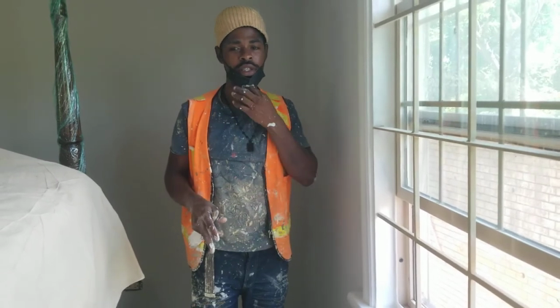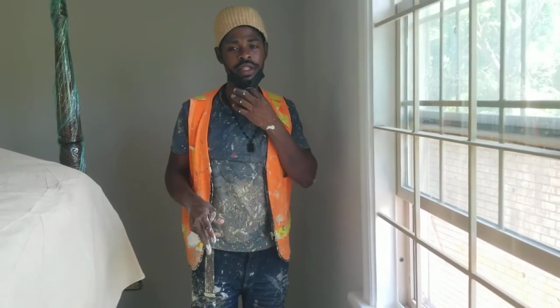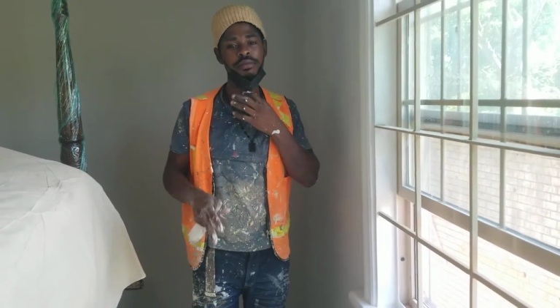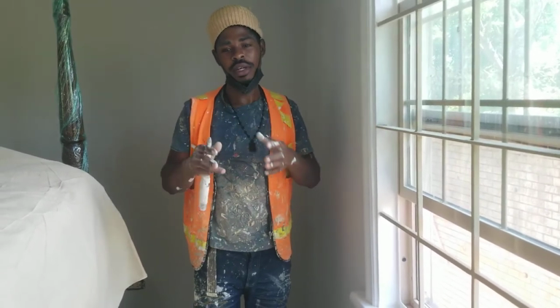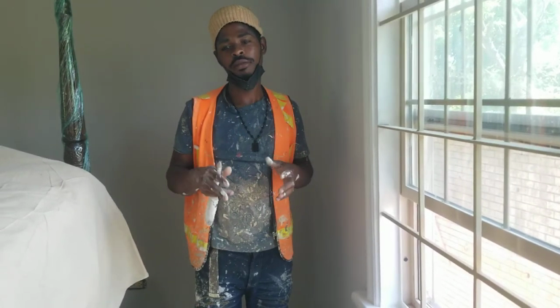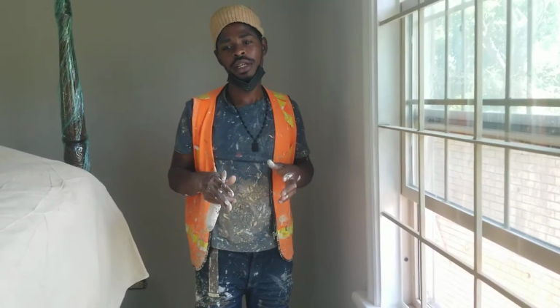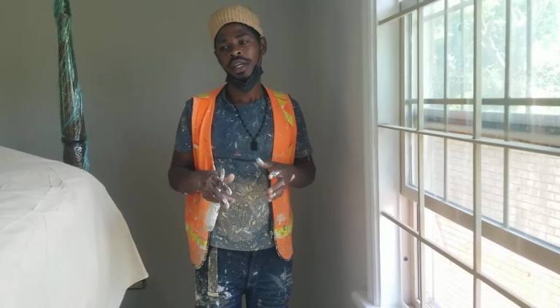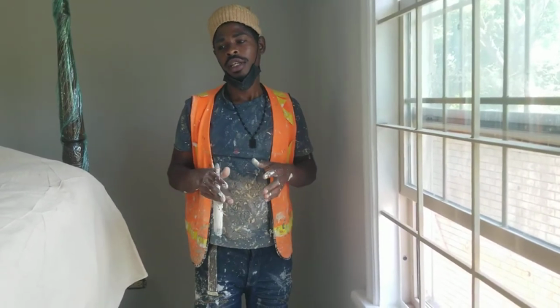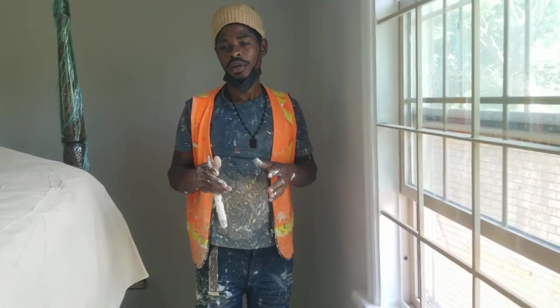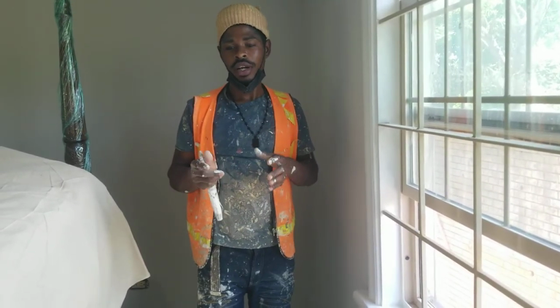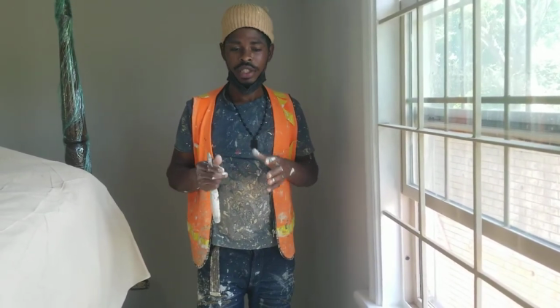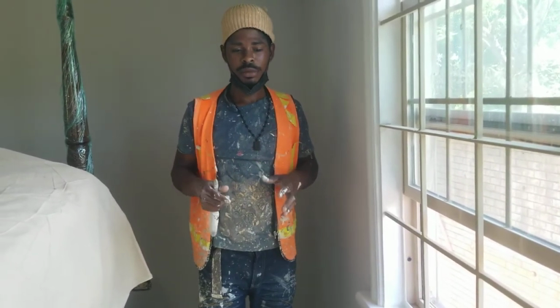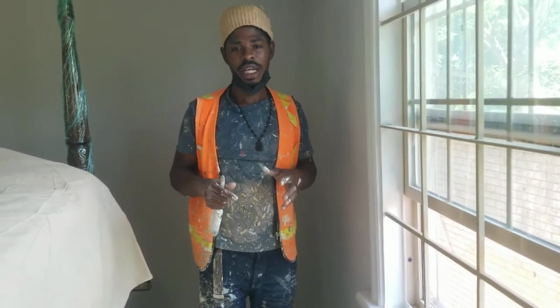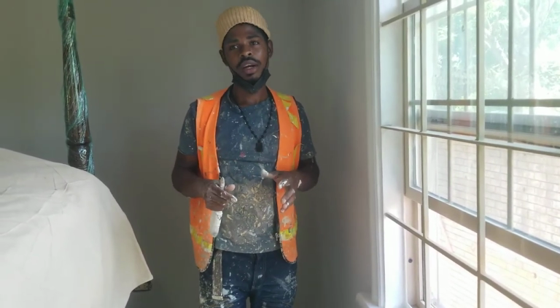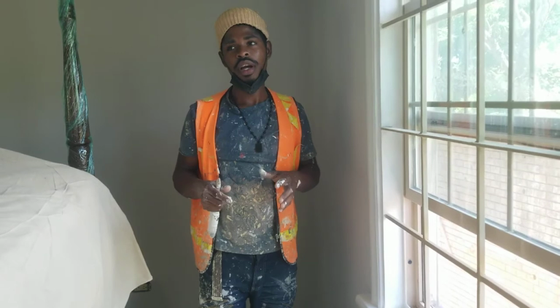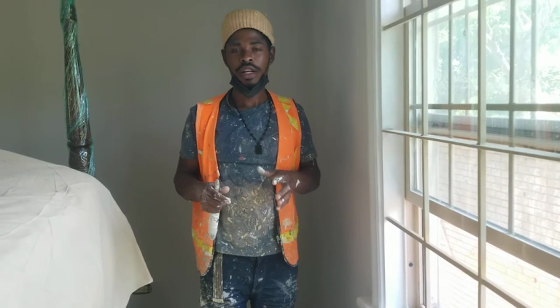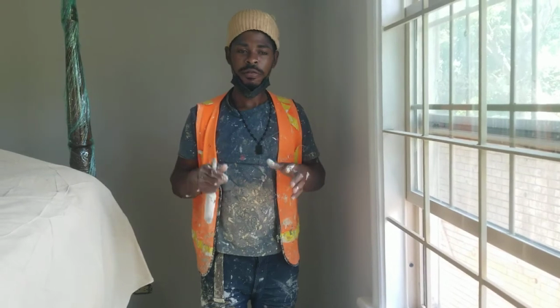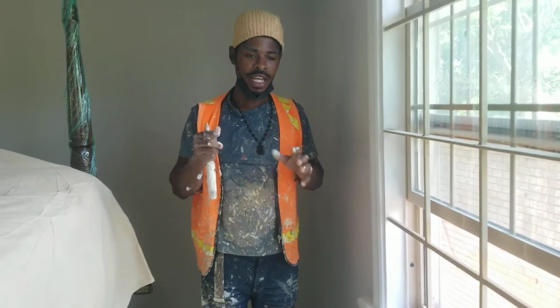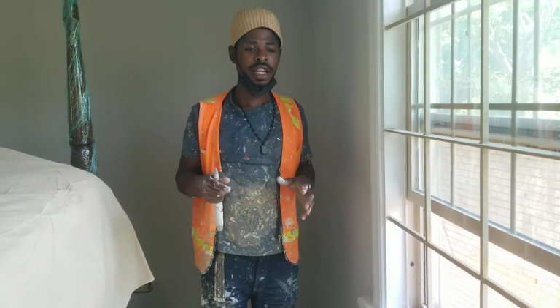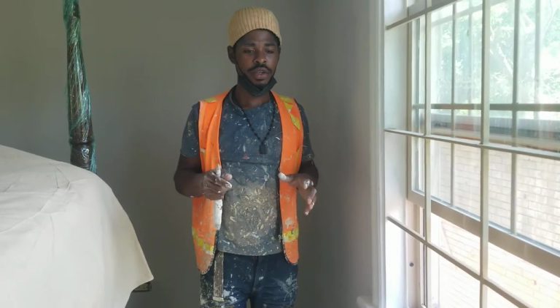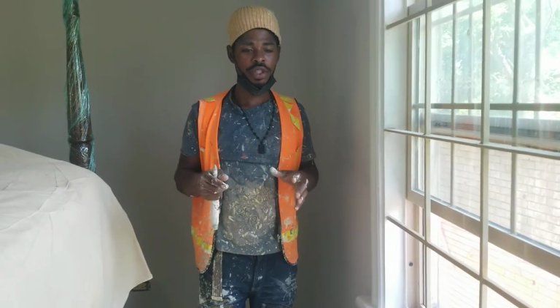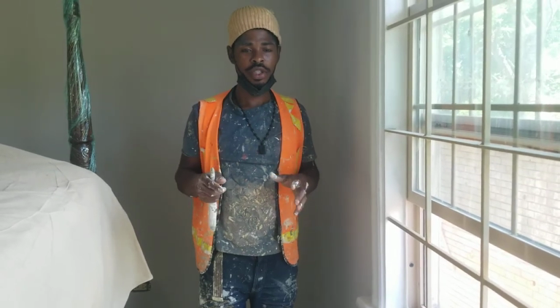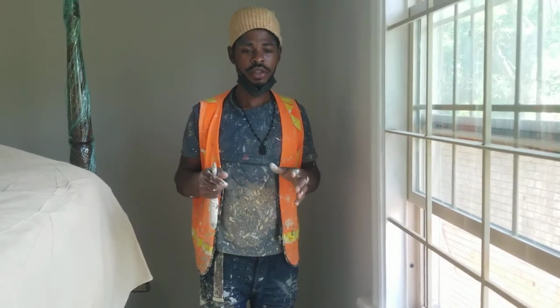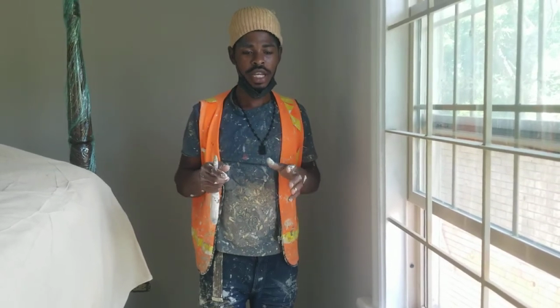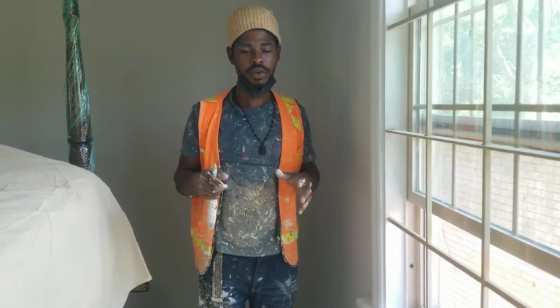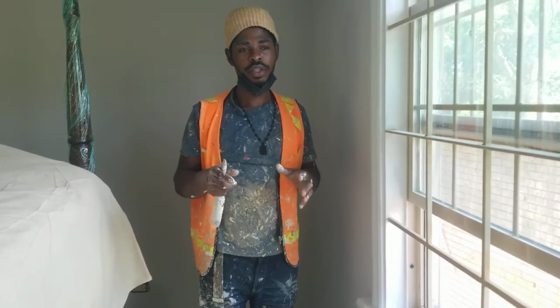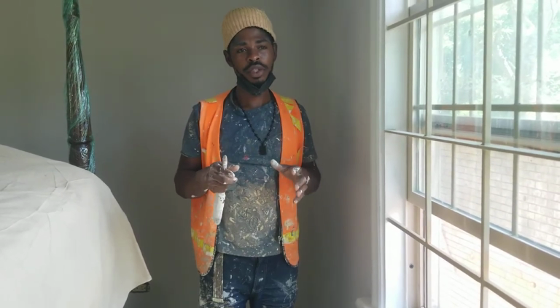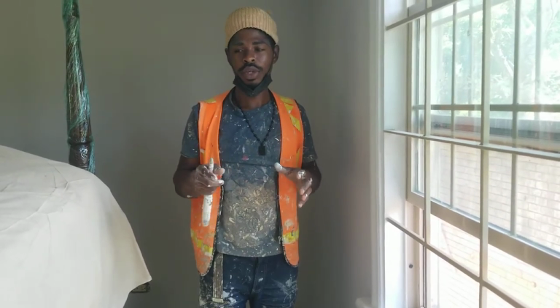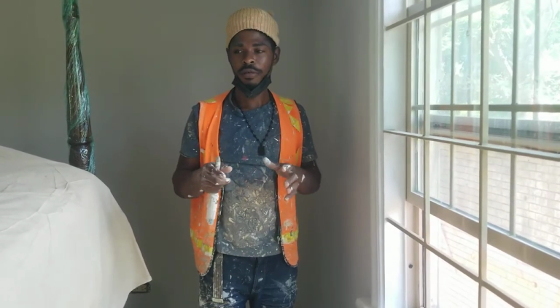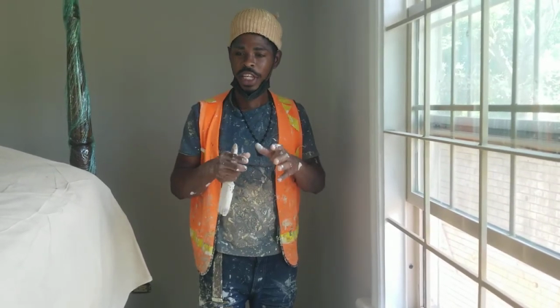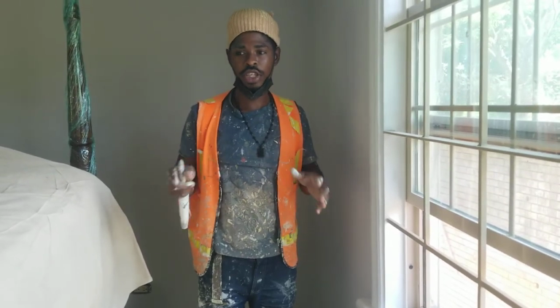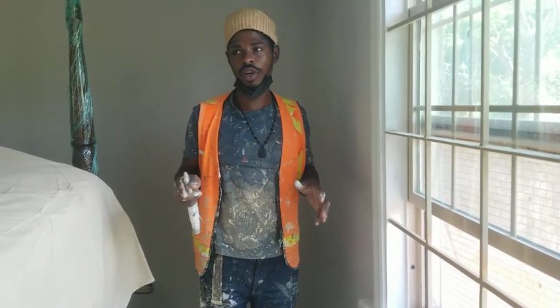So just bear with me. We're on this job site guys — we are on the final touch today. We're just doing the finishing work.